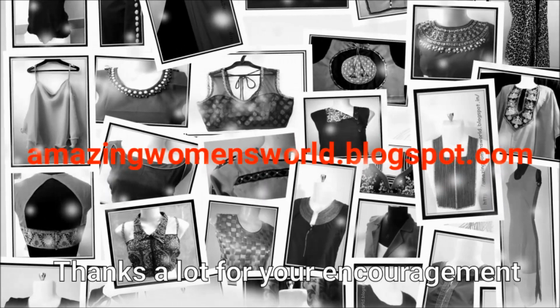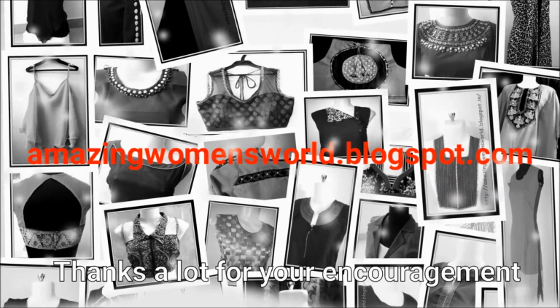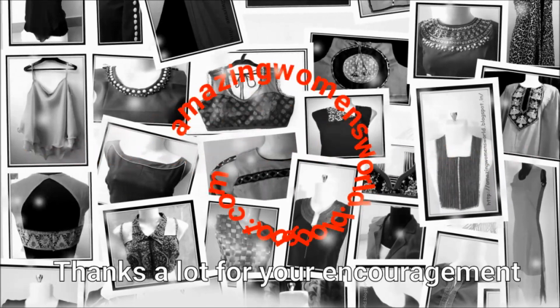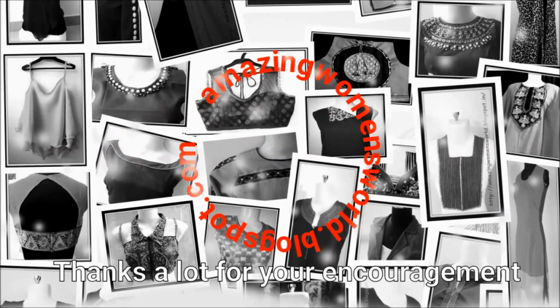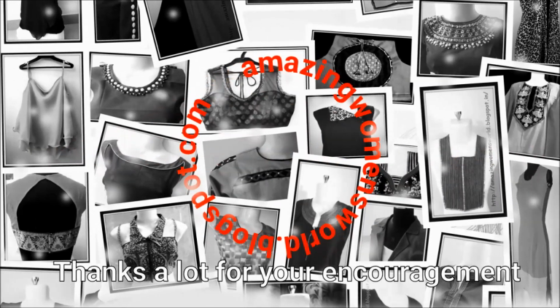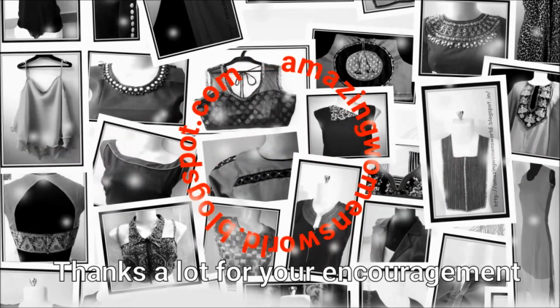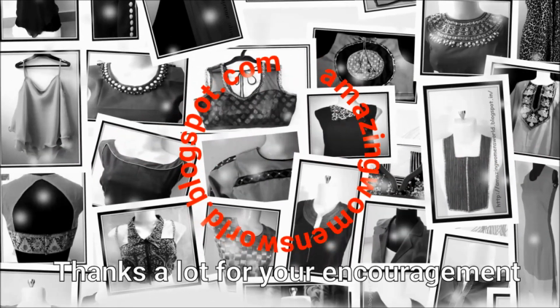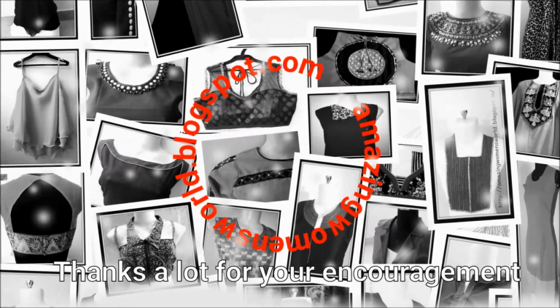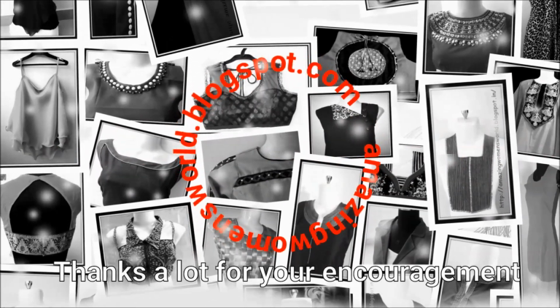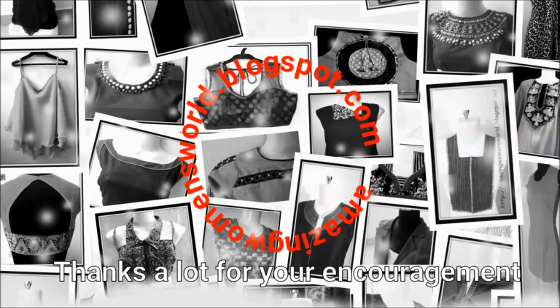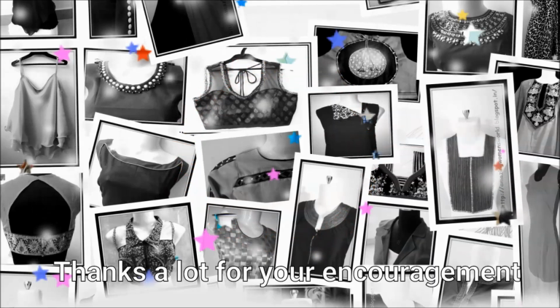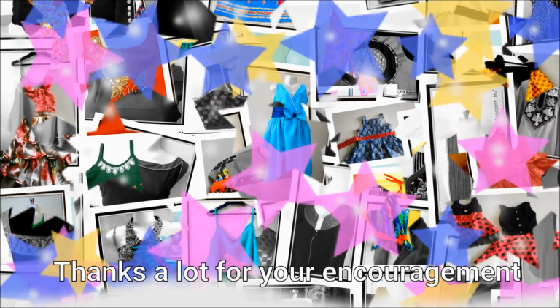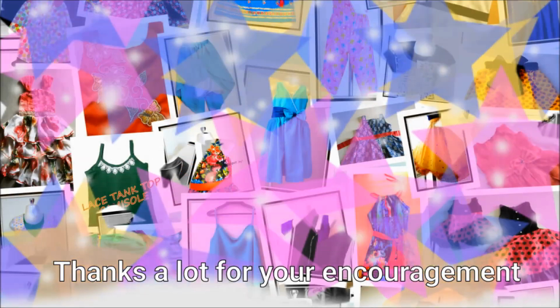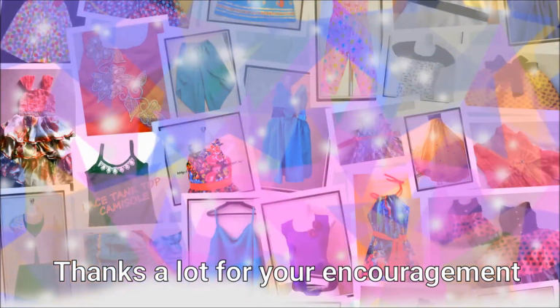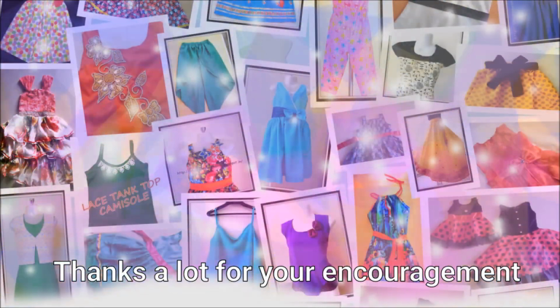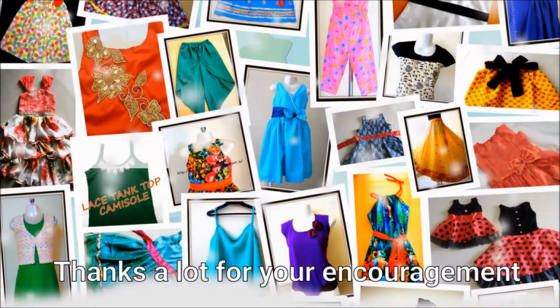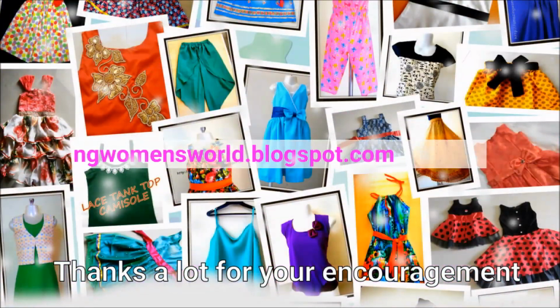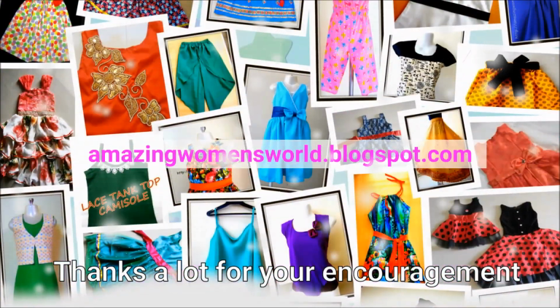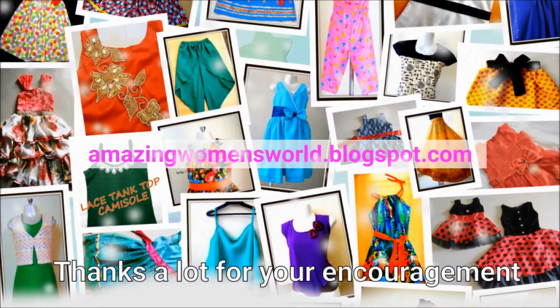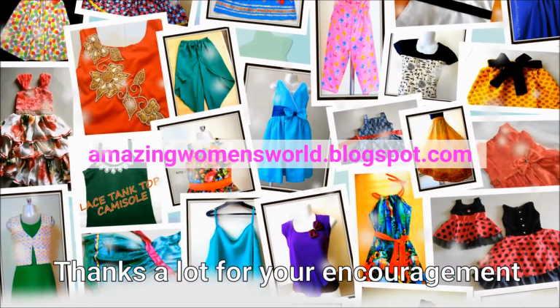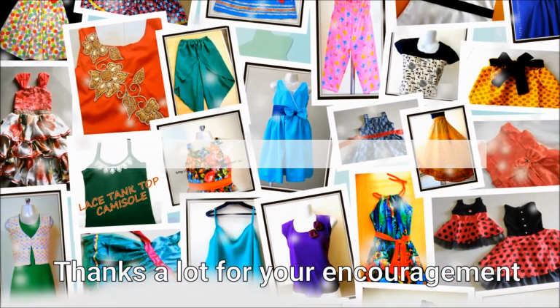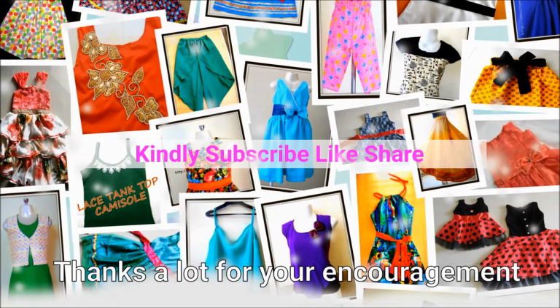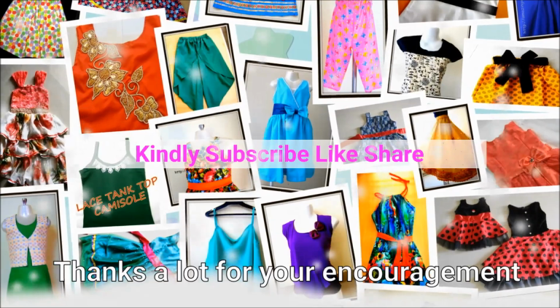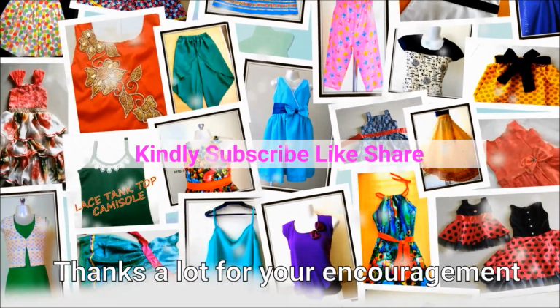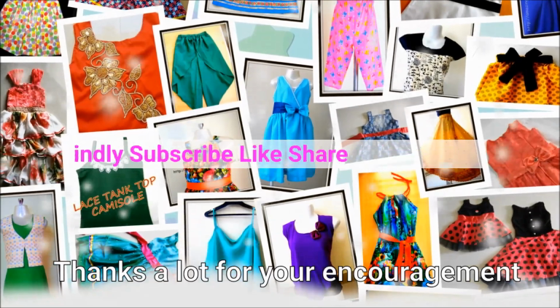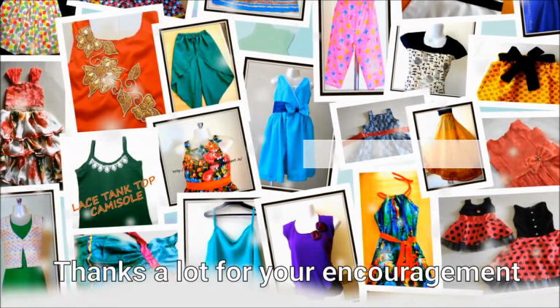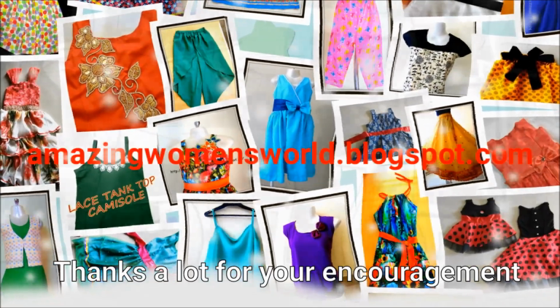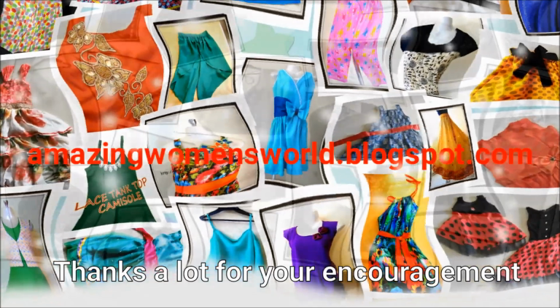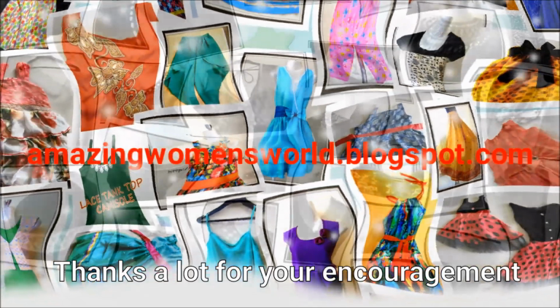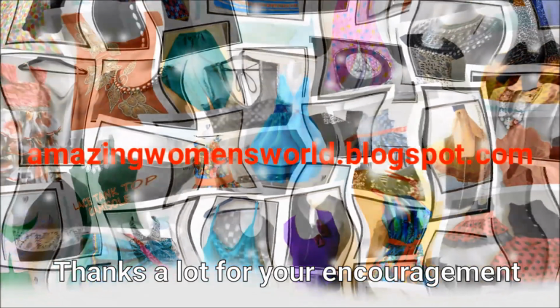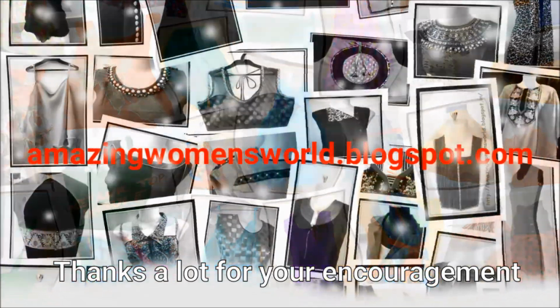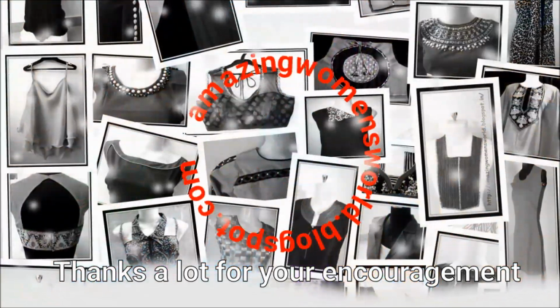Also do share this video in your social circles — it may be useful to others. Thank you so much for watching, friends. Meet you all with another interesting video. Subscribe to Mesooman's World channel, stay tuned to watch more. See you all in the next video!